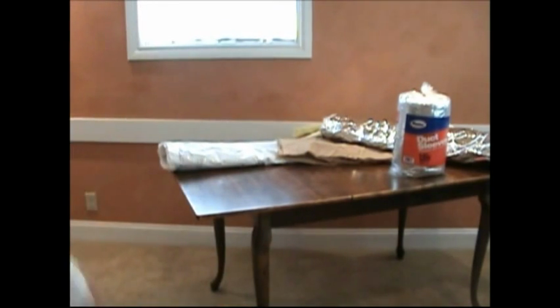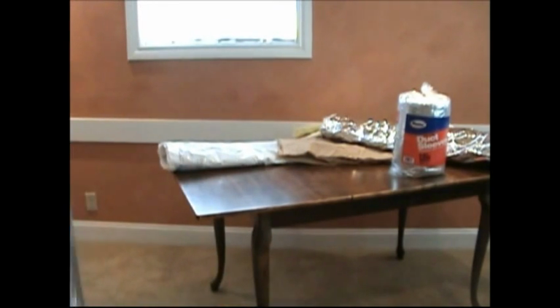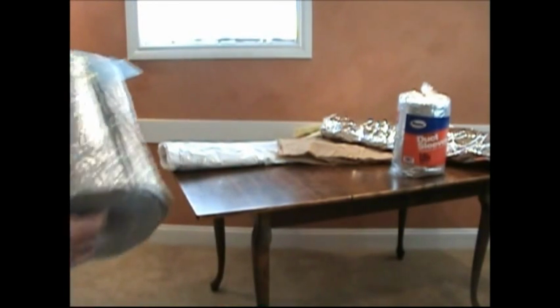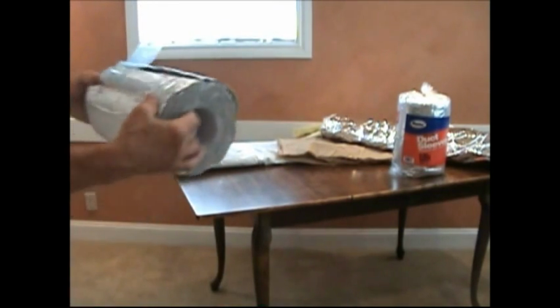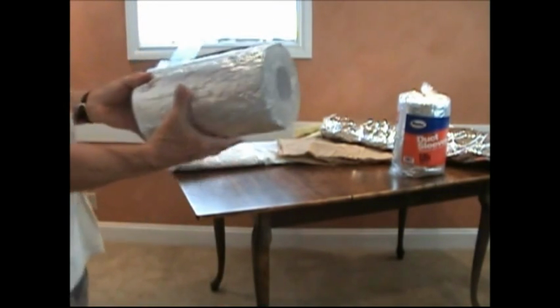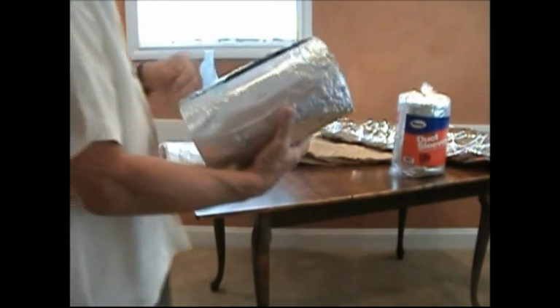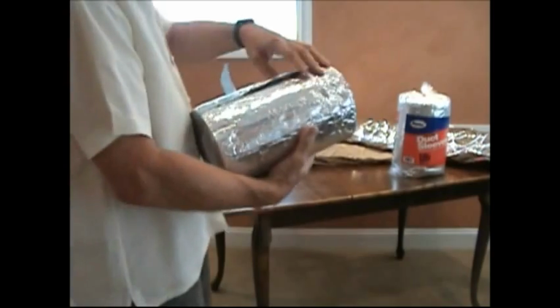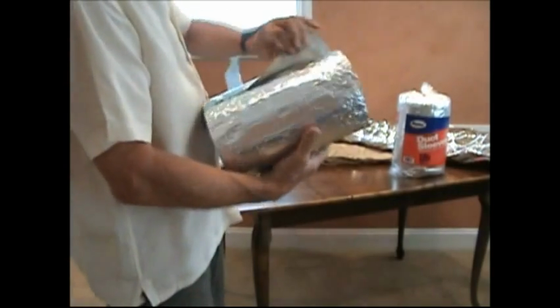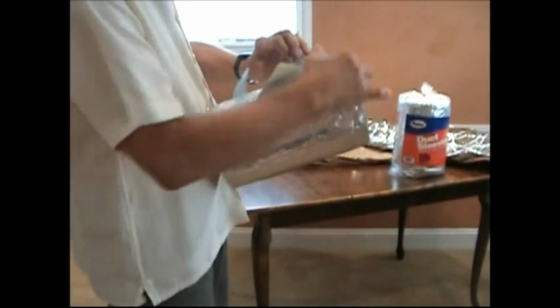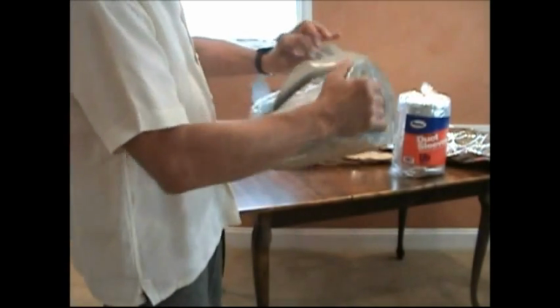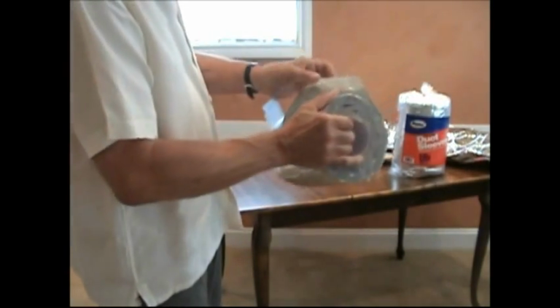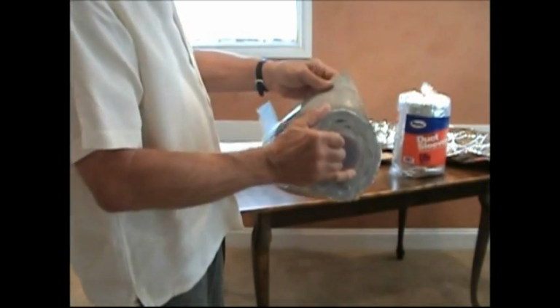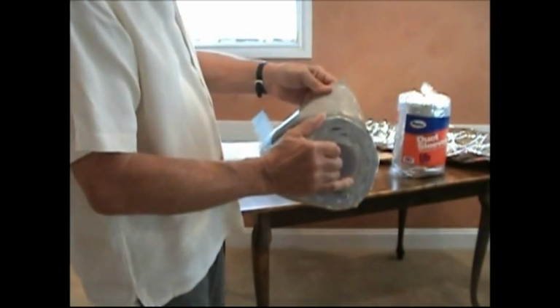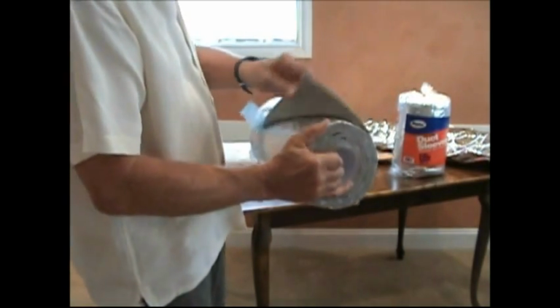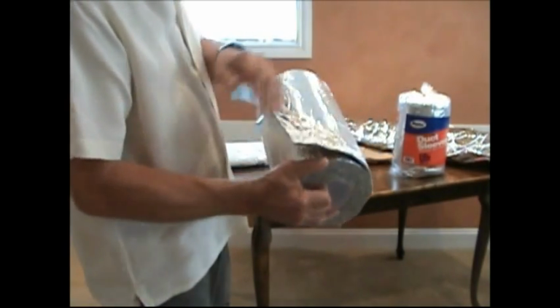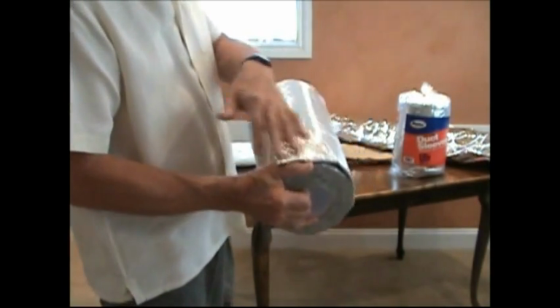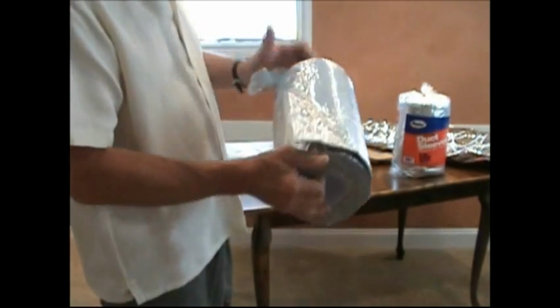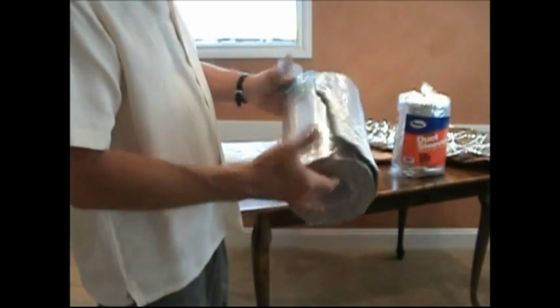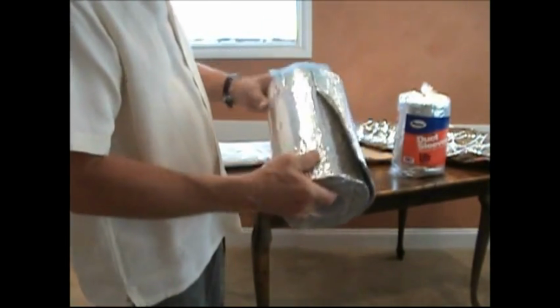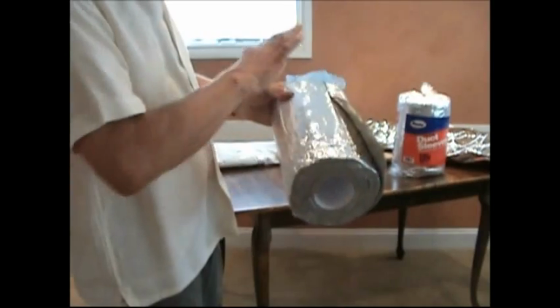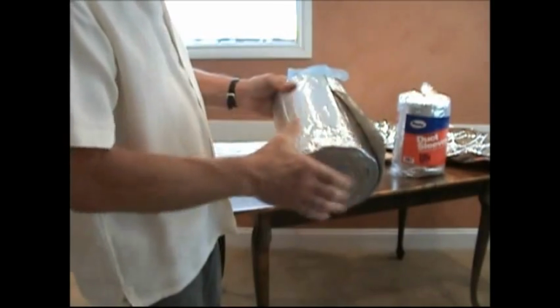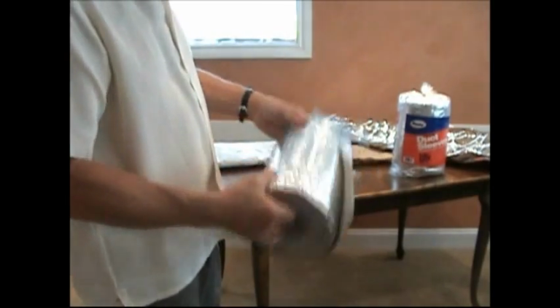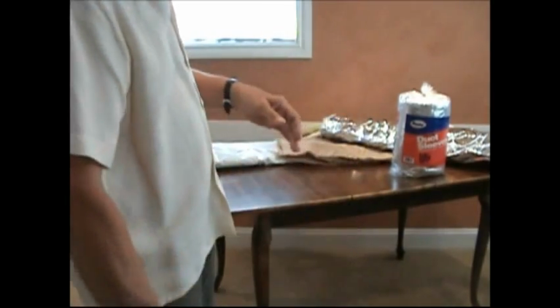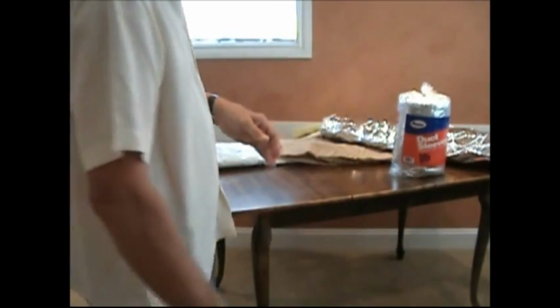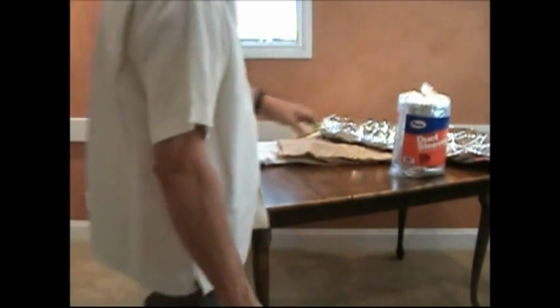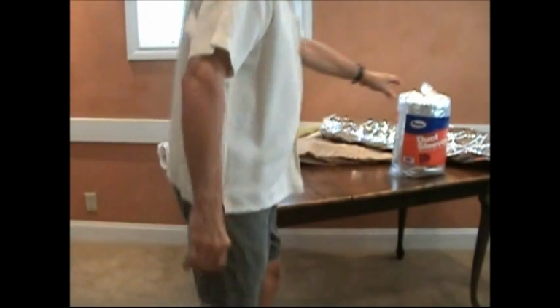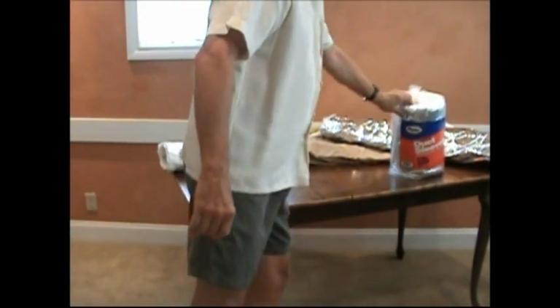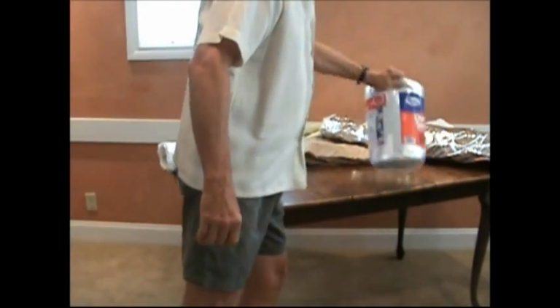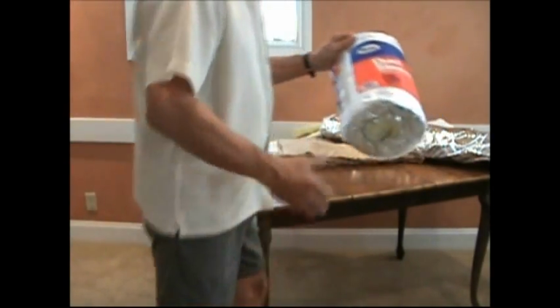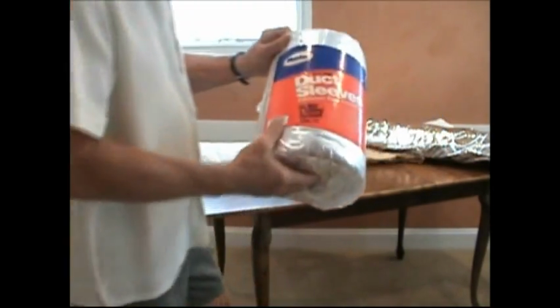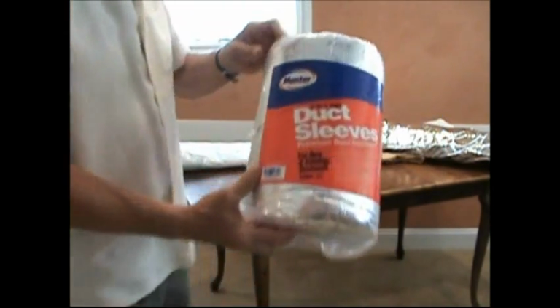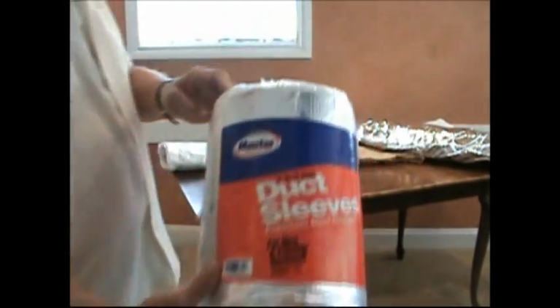A larger version — adhesive on one side and reflective on the other — is also available. One of the problems with this is that it is pretty stiff when you're all done.